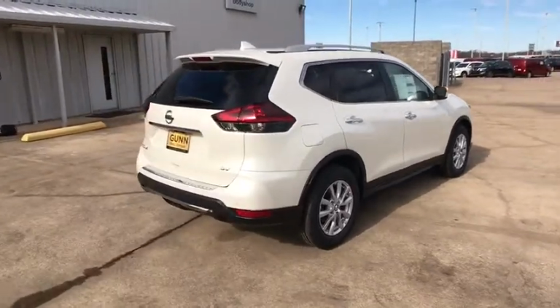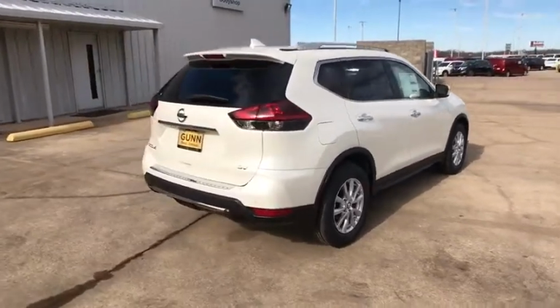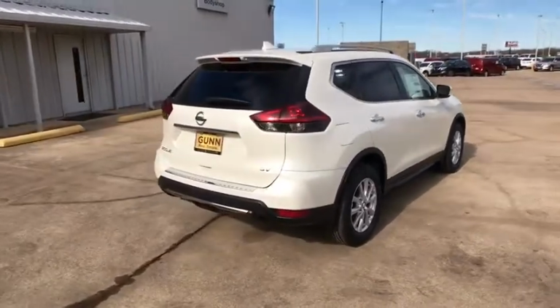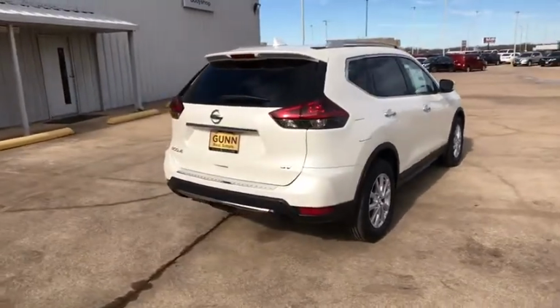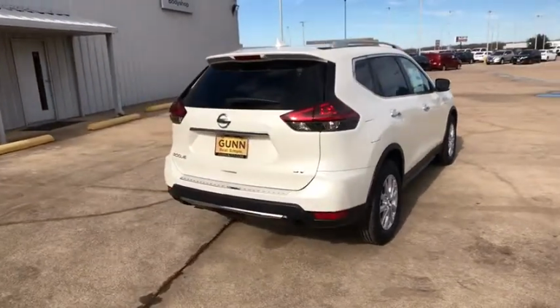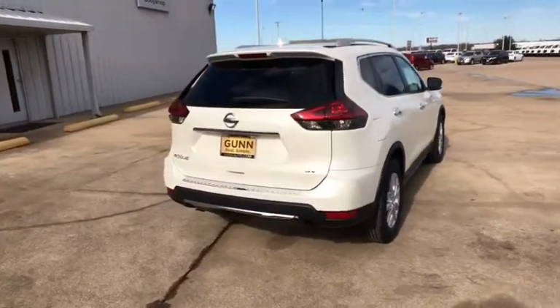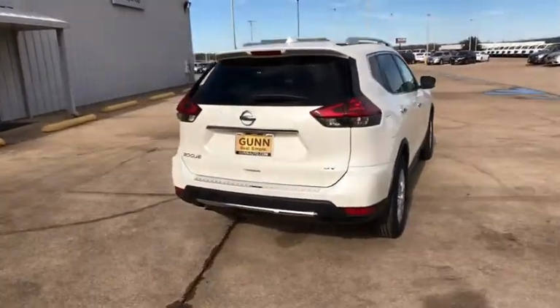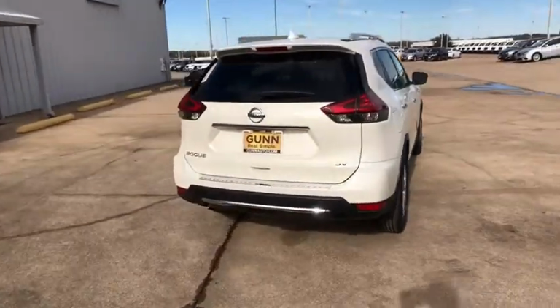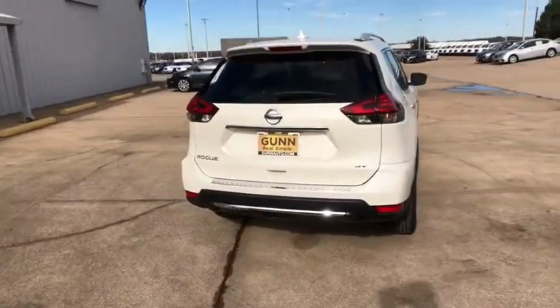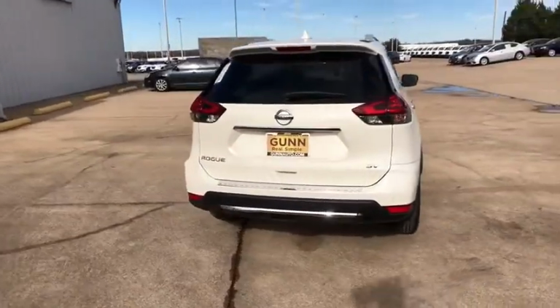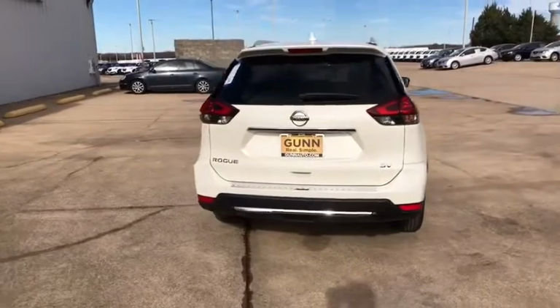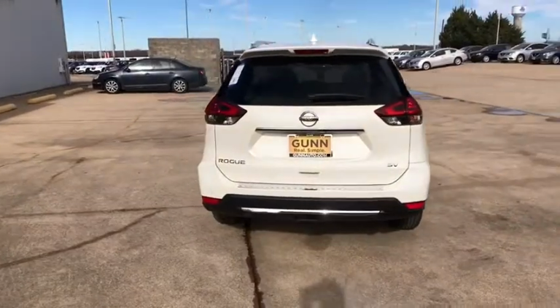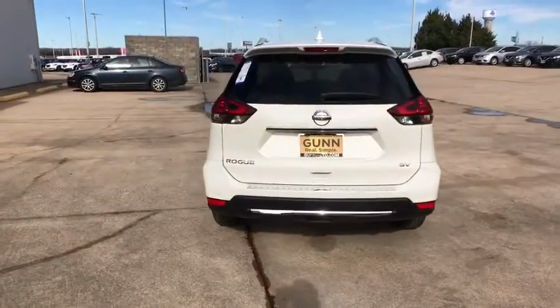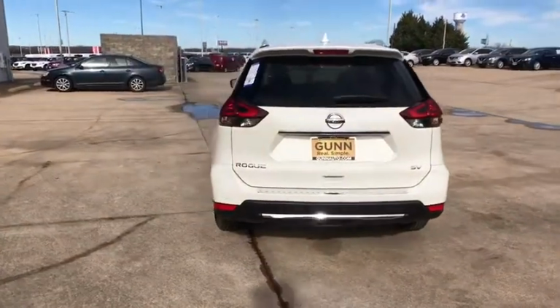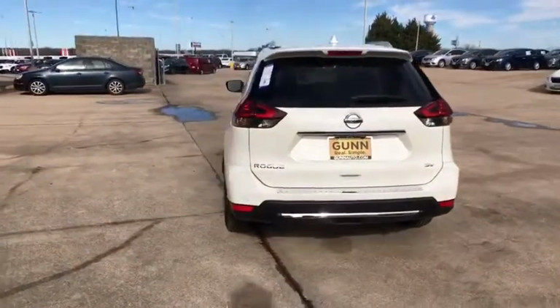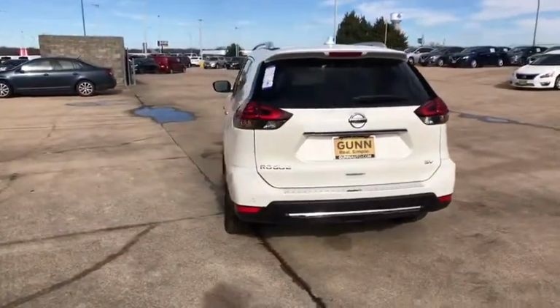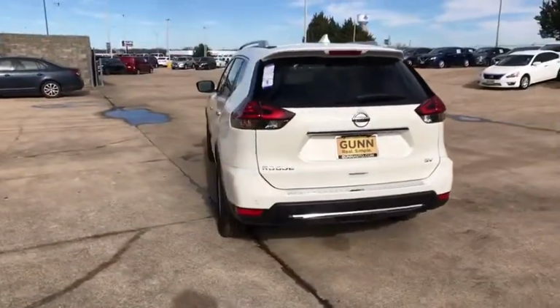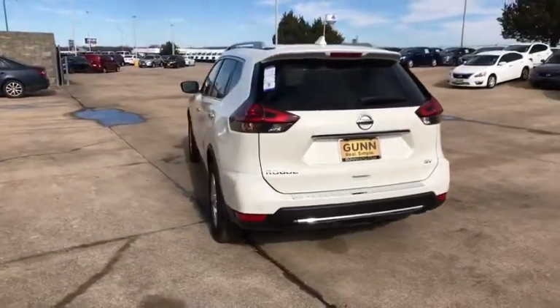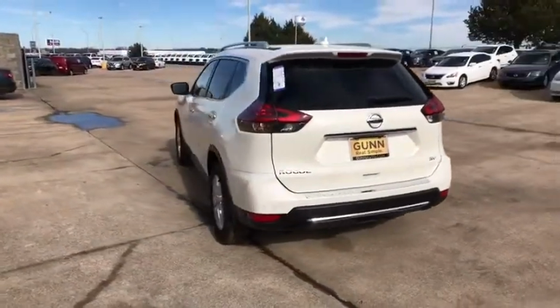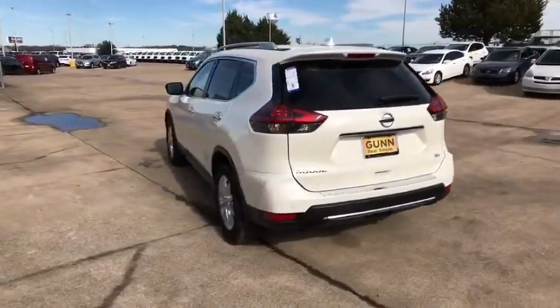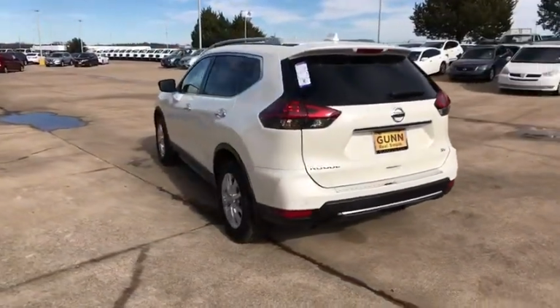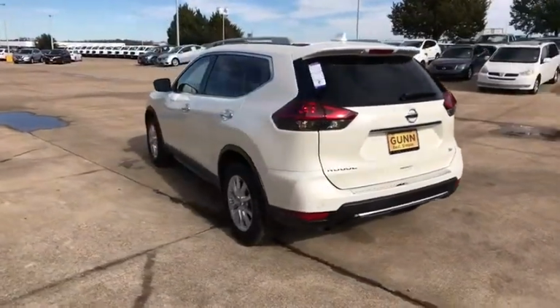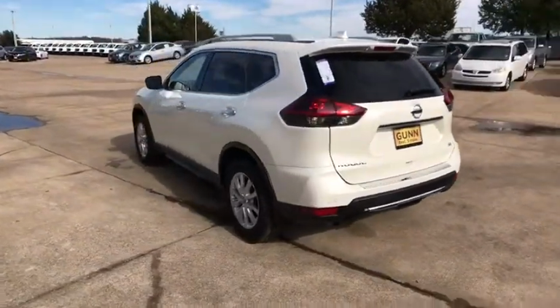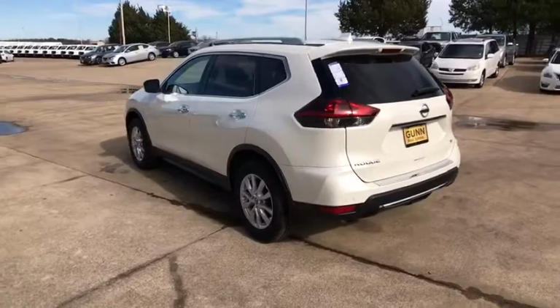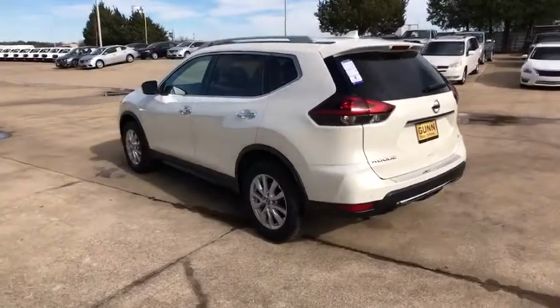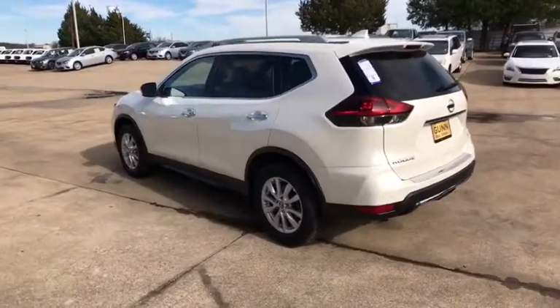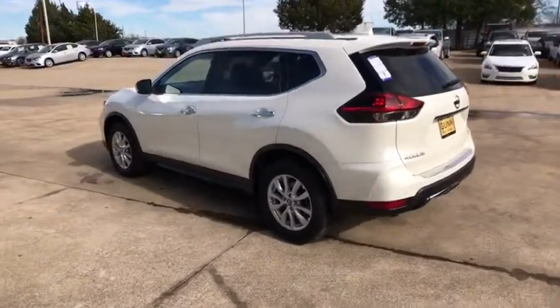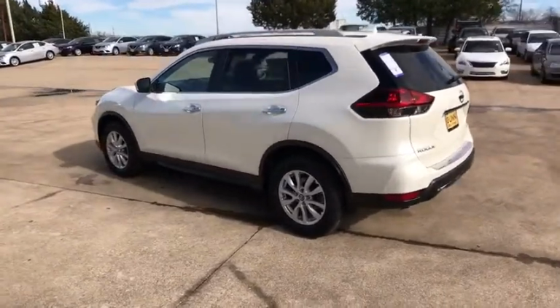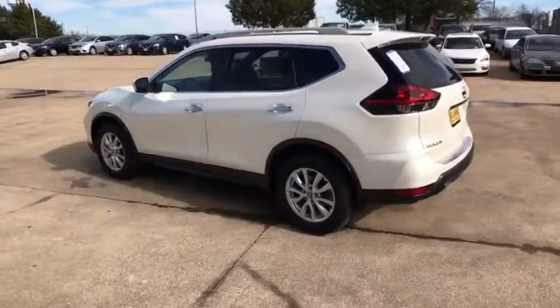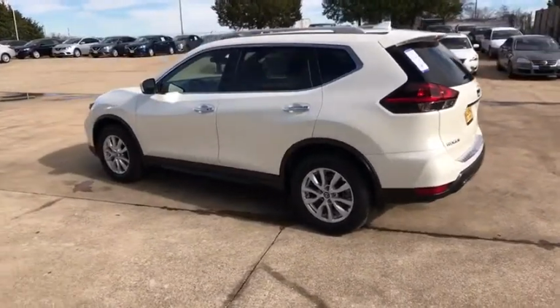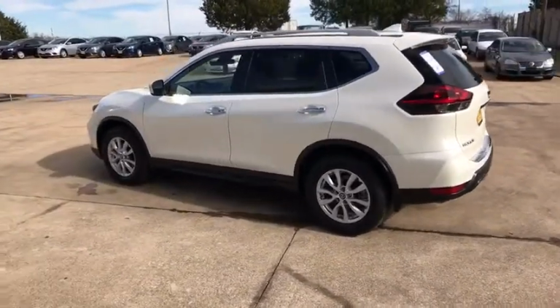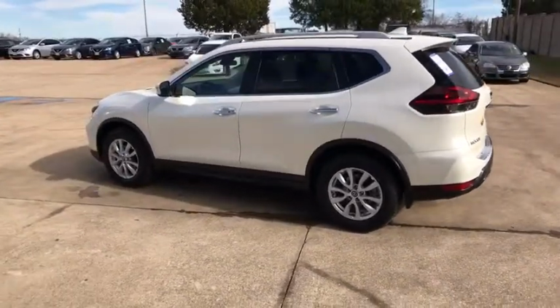Here are some of this vehicle's great options: stability control, traction control, keyless entry, remote engine start, power liftgate, steering wheel audio controls, anti-lock braking system, backup camera.